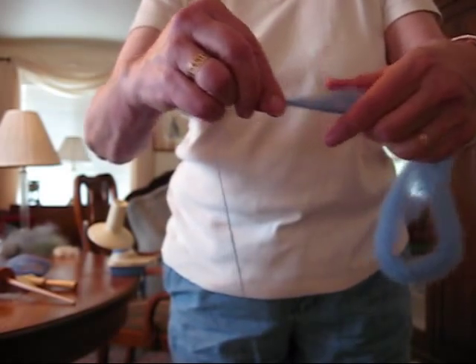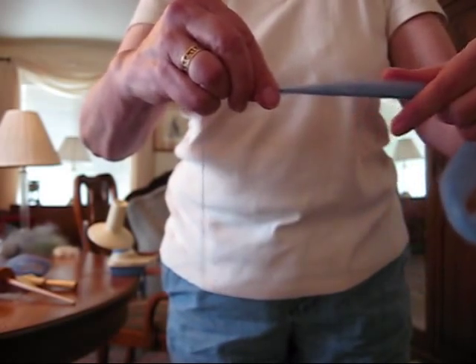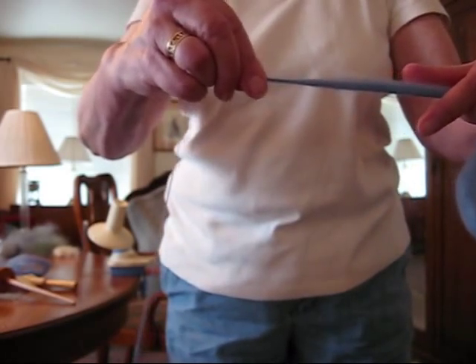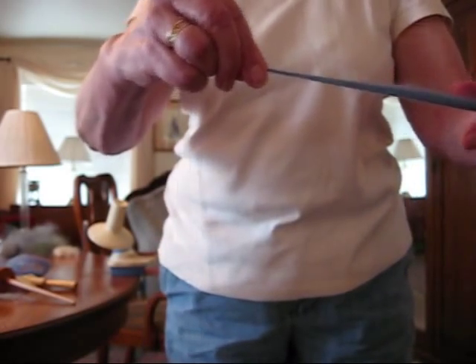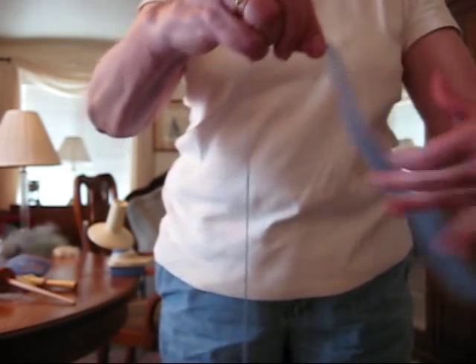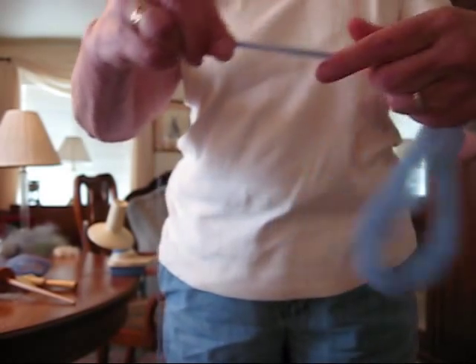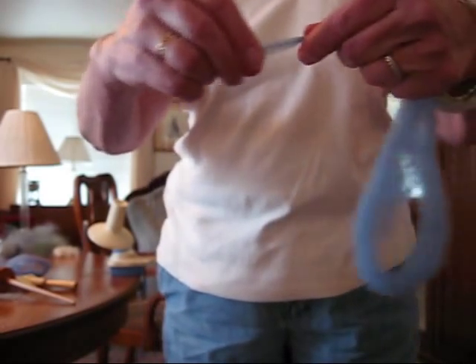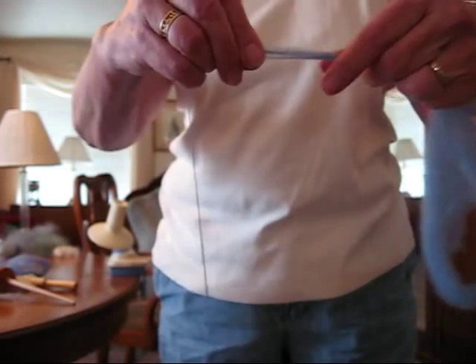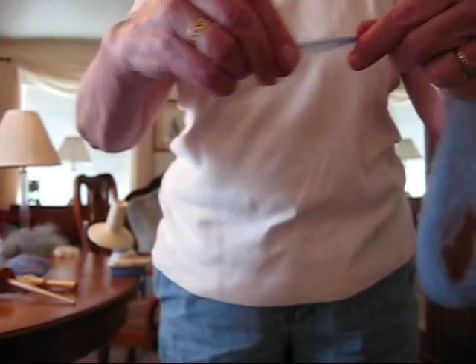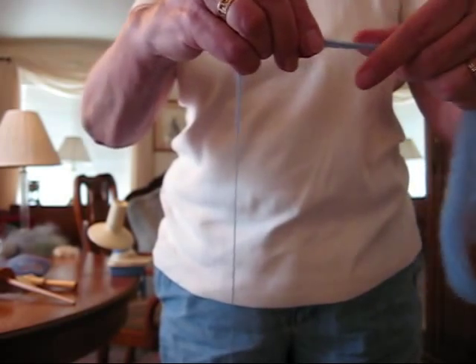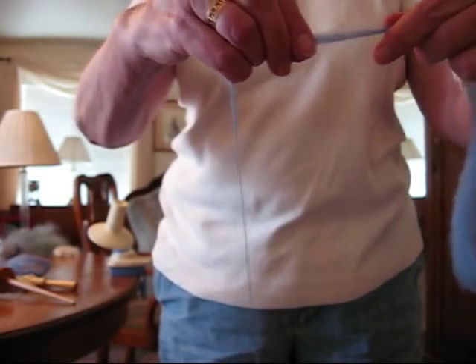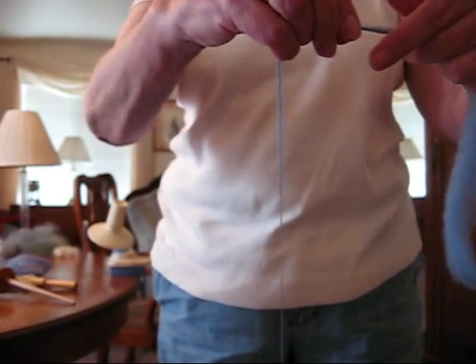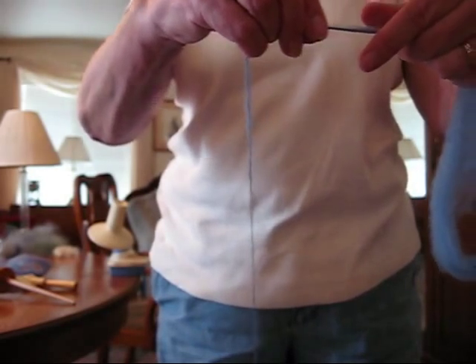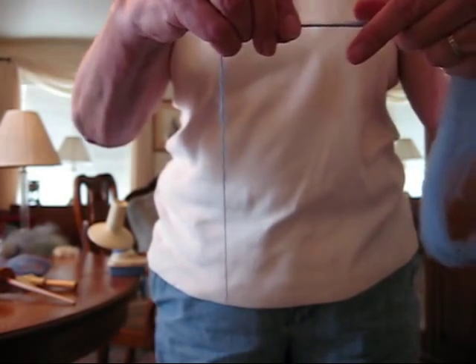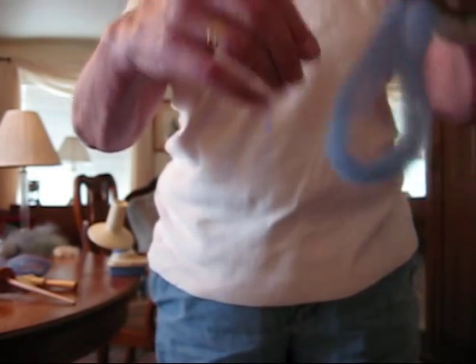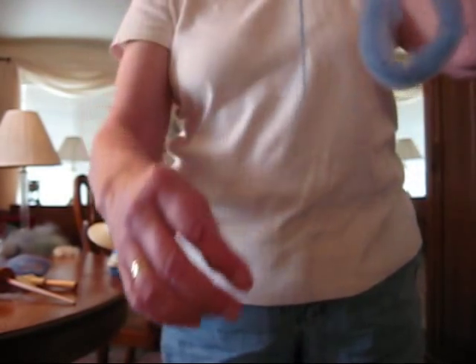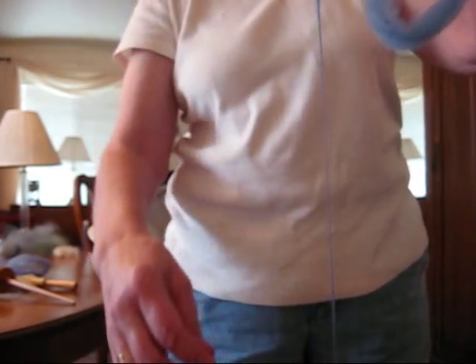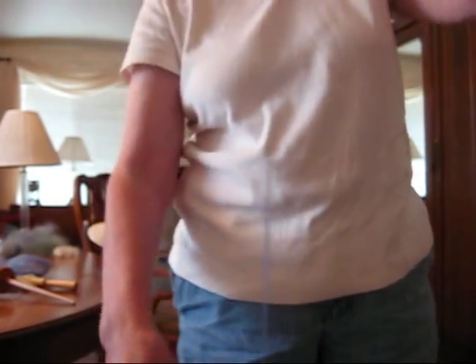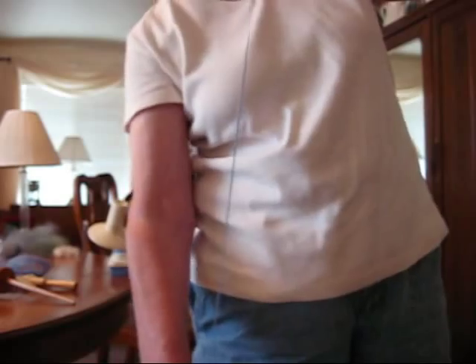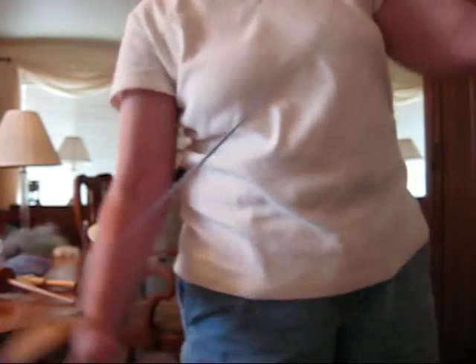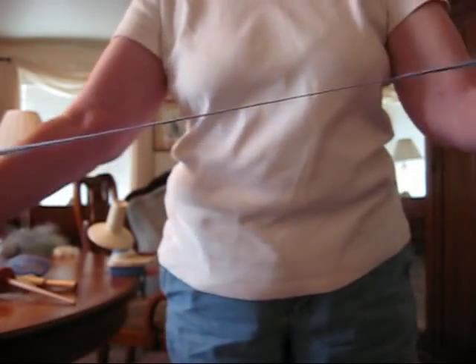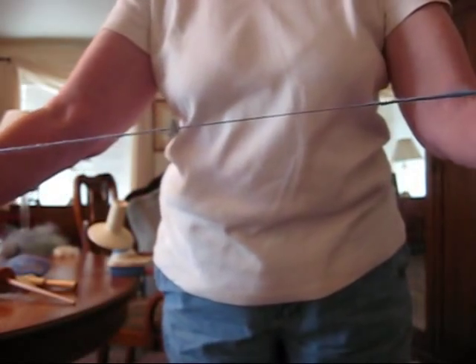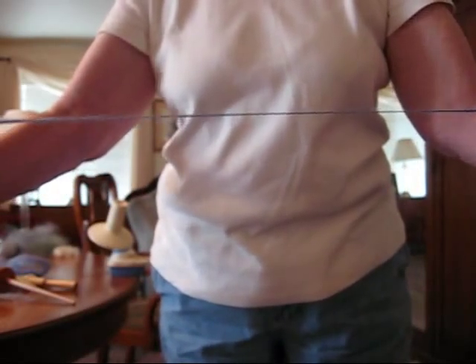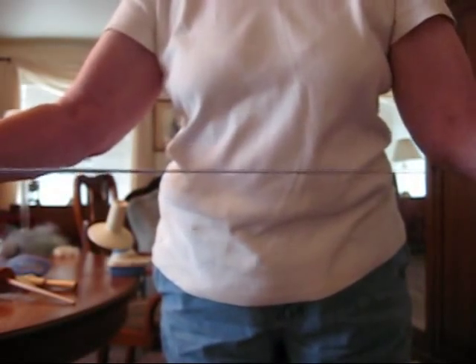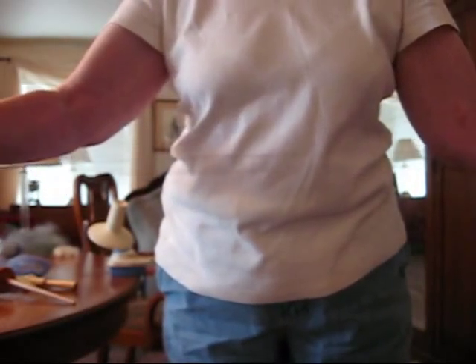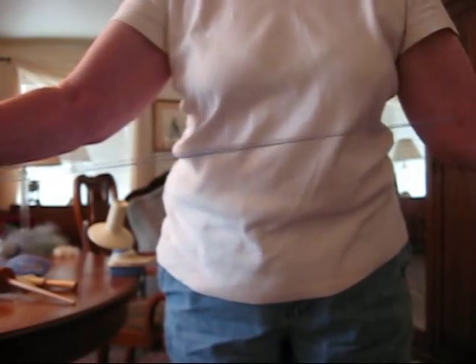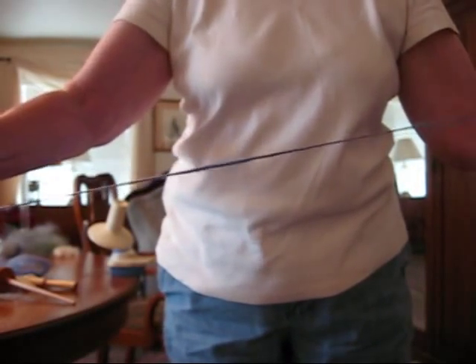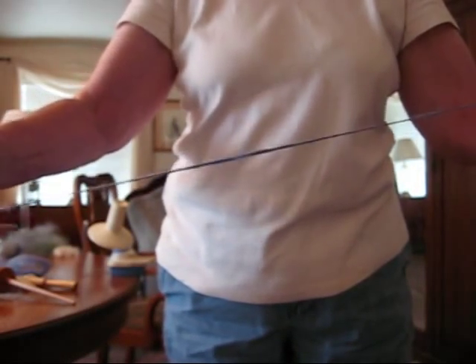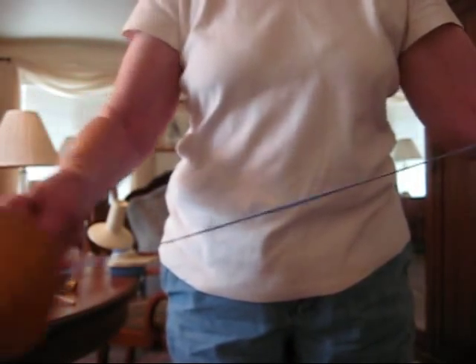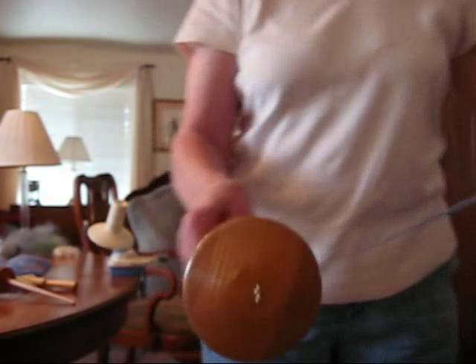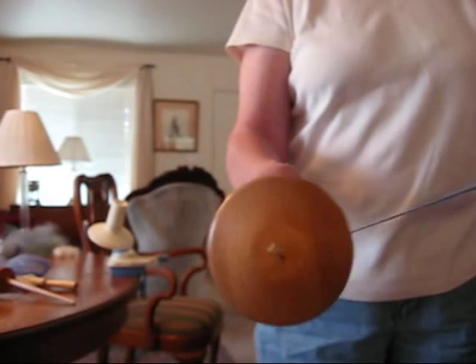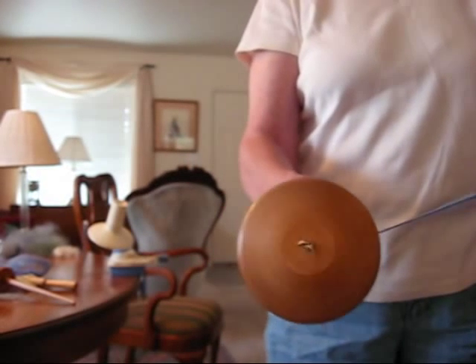You're just inching your way along the fiber and adding twist as you go. Now you can see this is very softly spun. Then I wind it on.